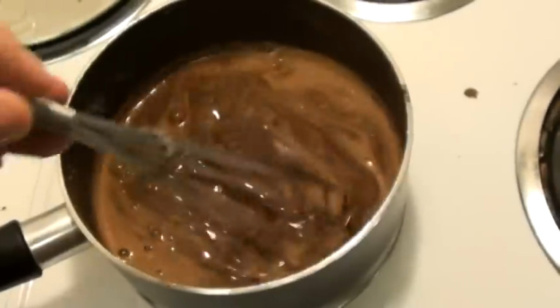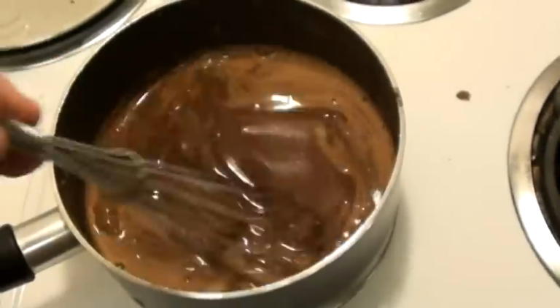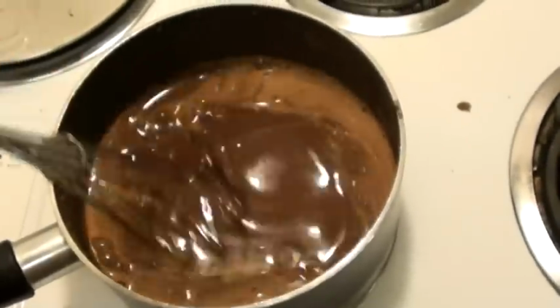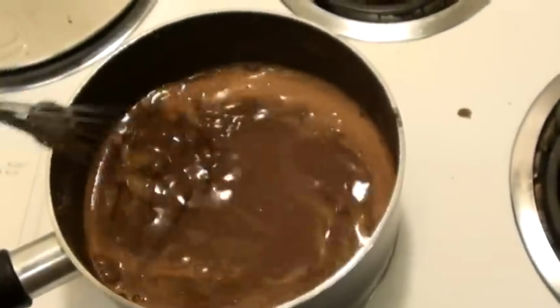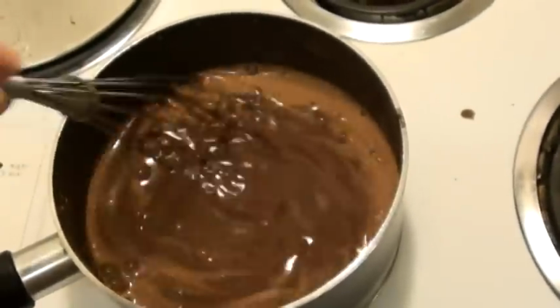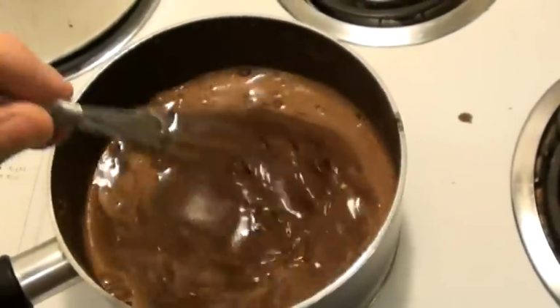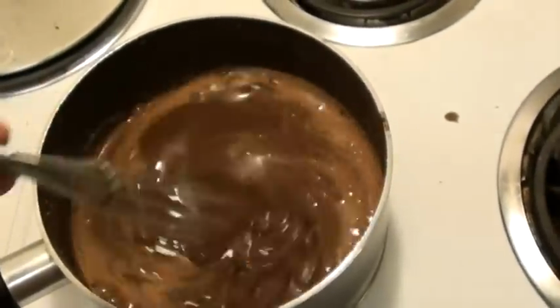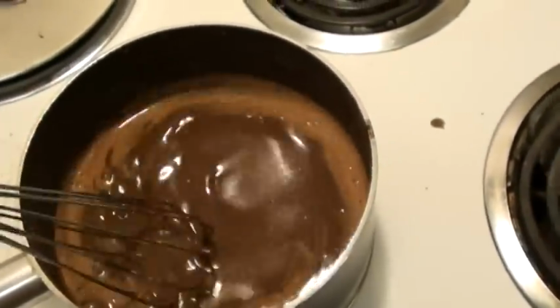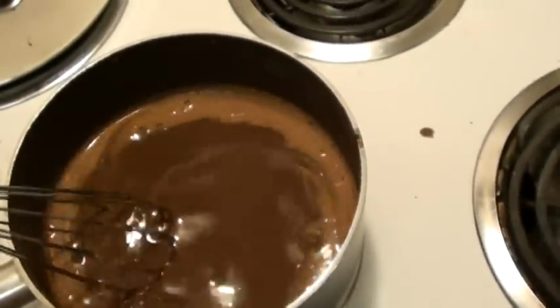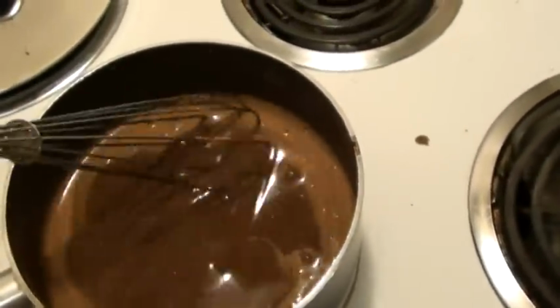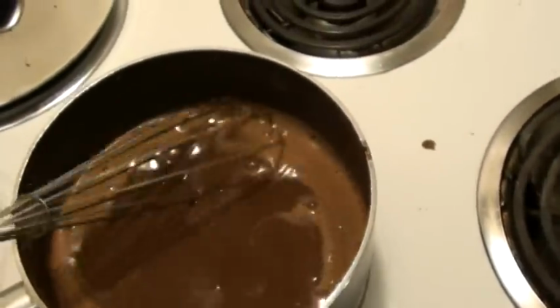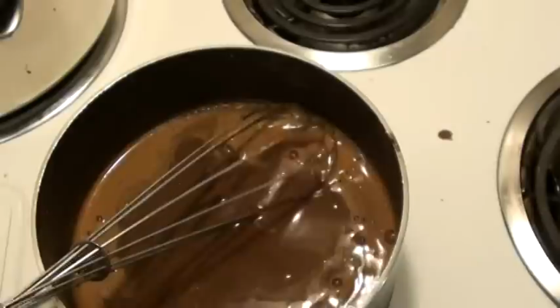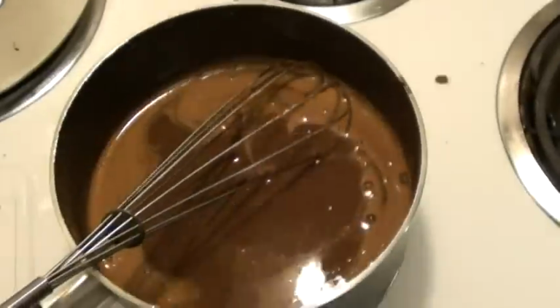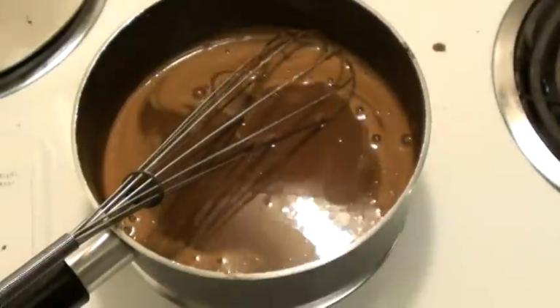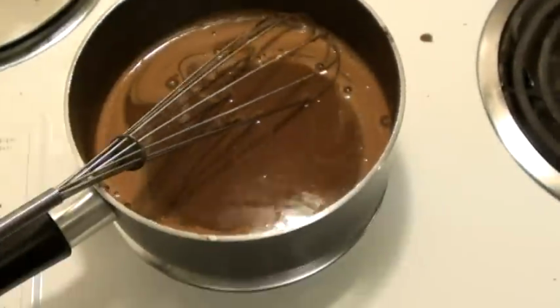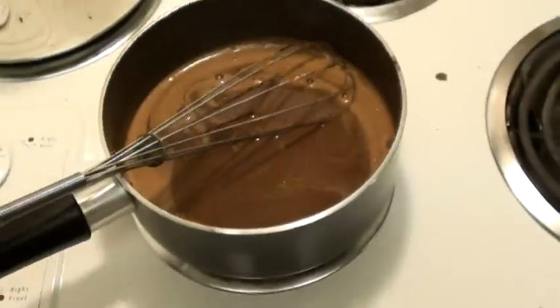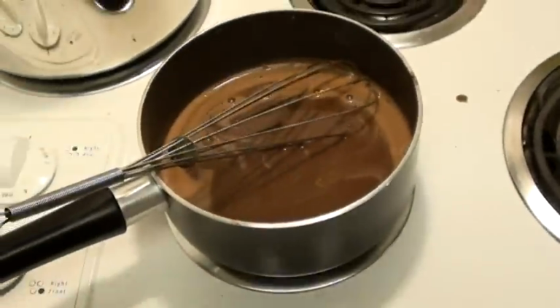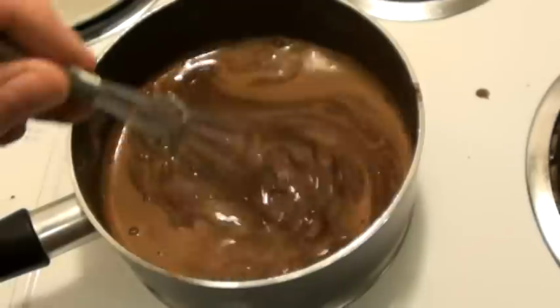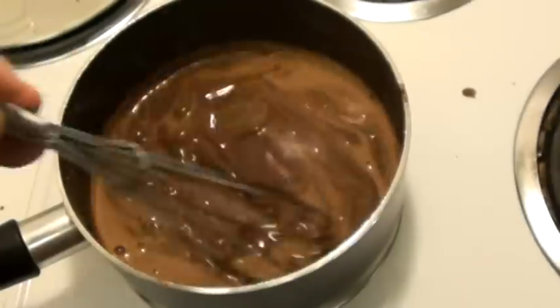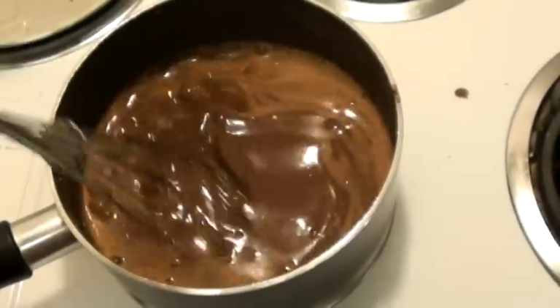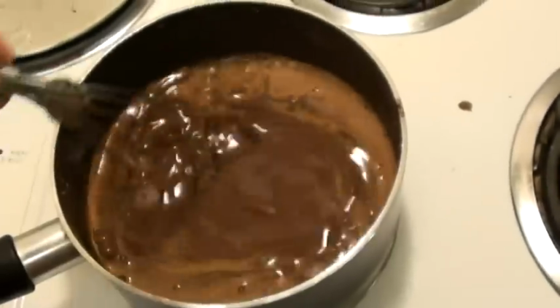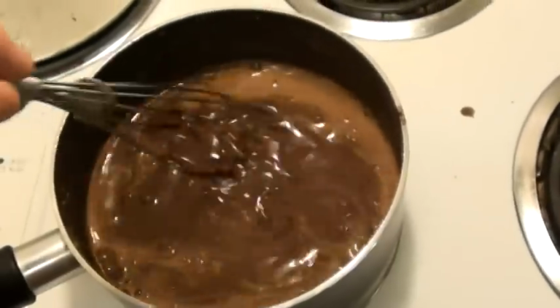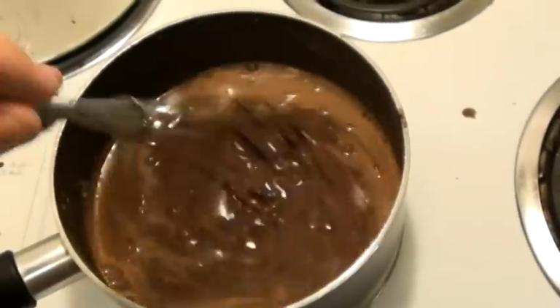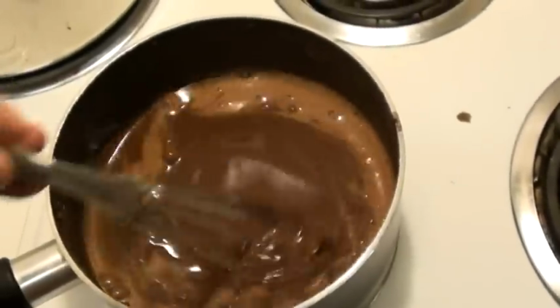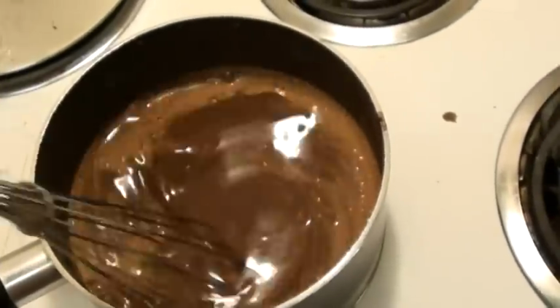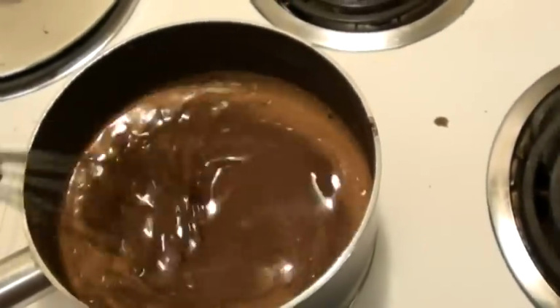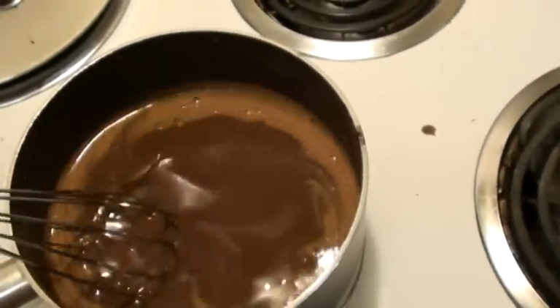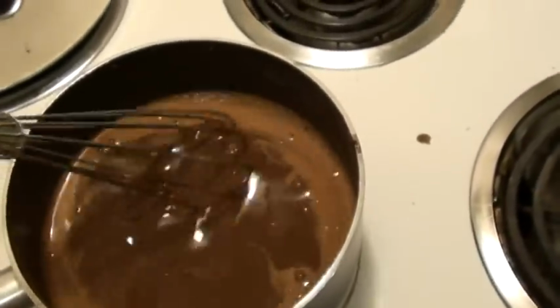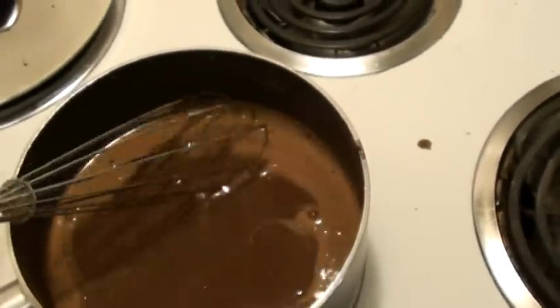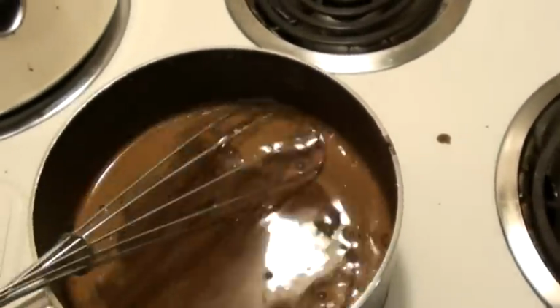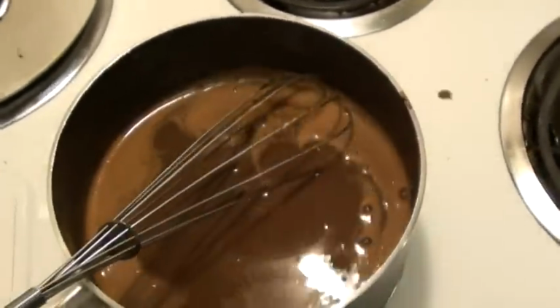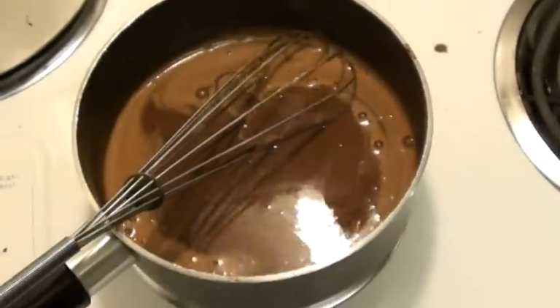And voila, you're going to have Guinness chocolate soup.